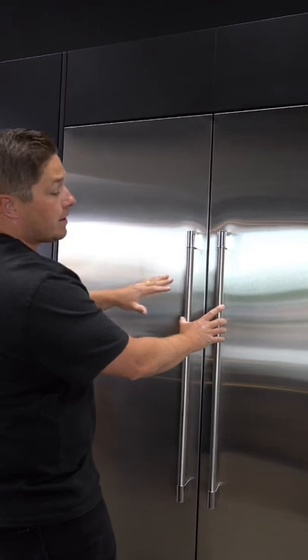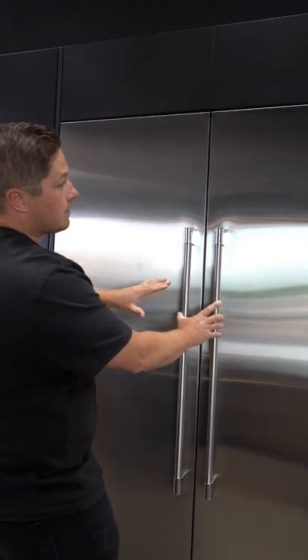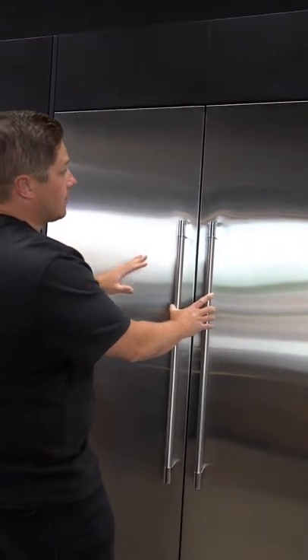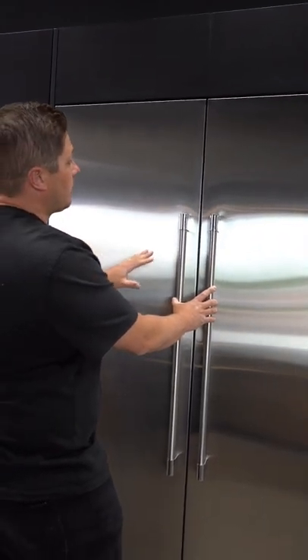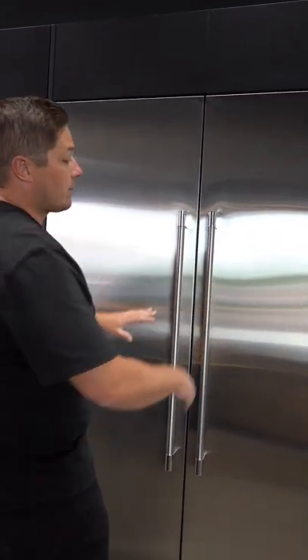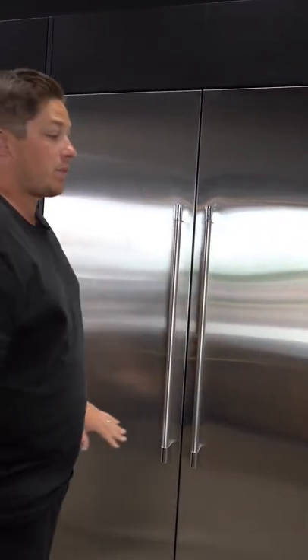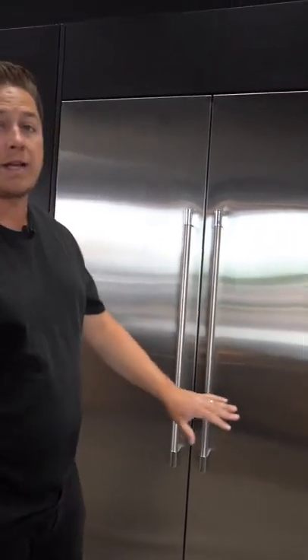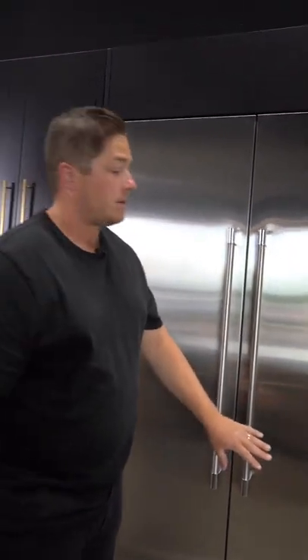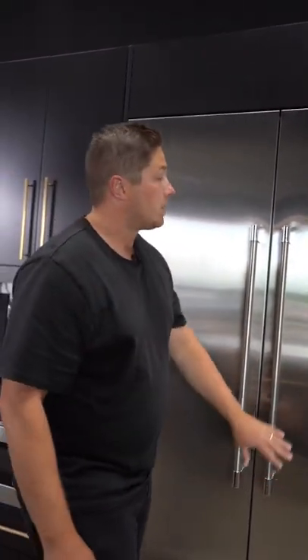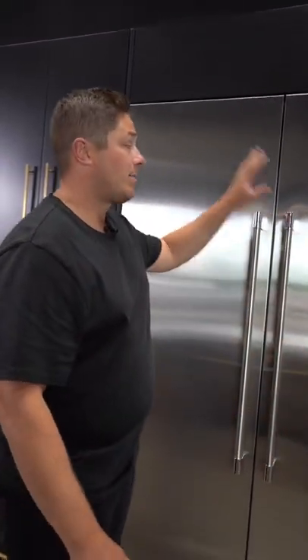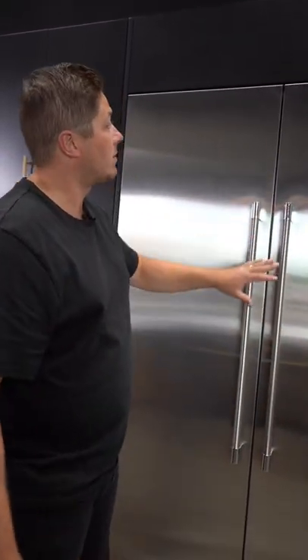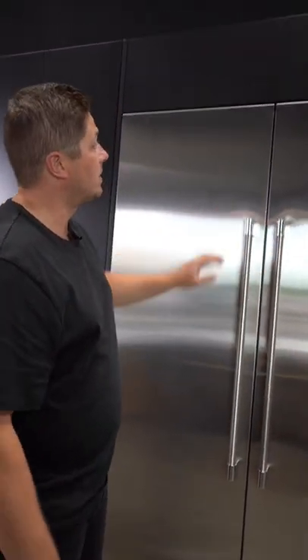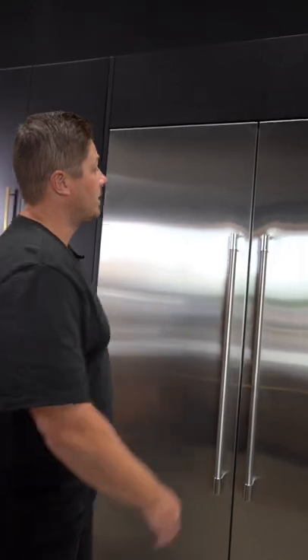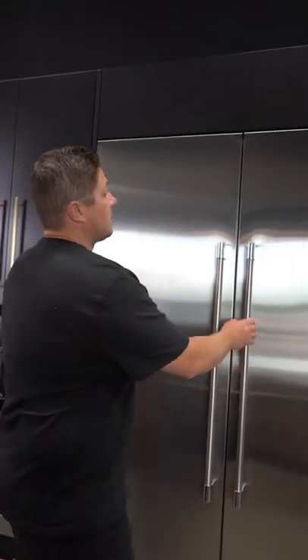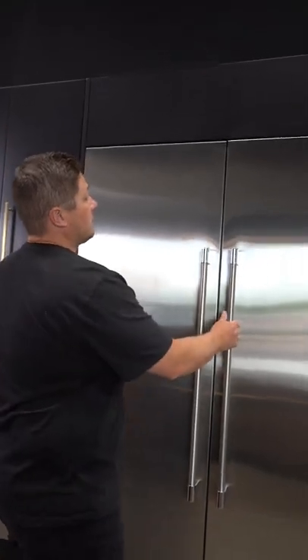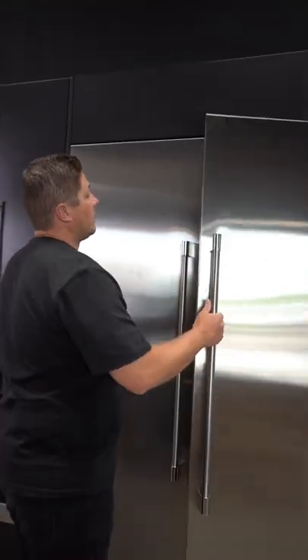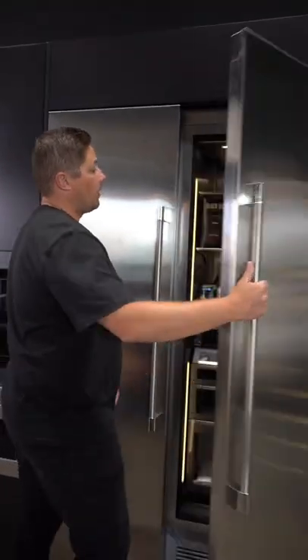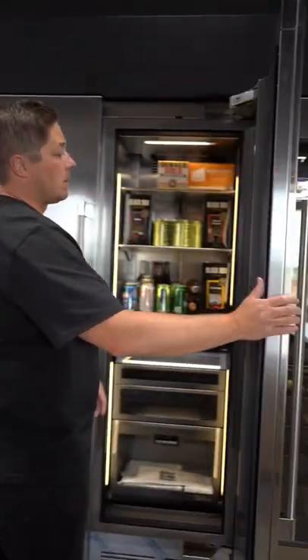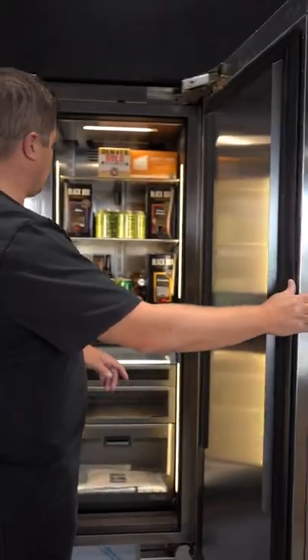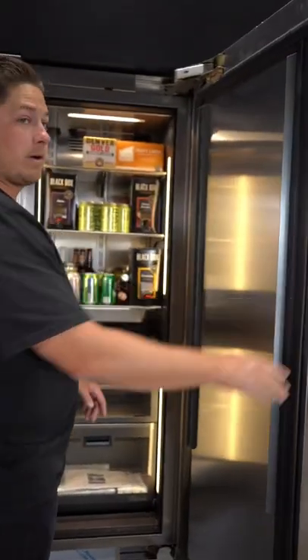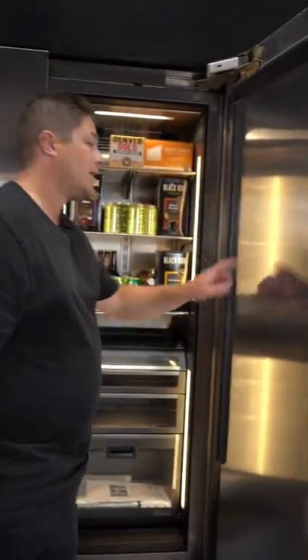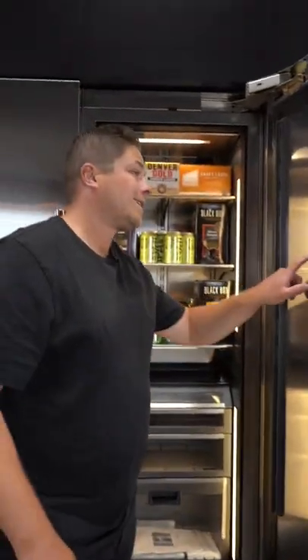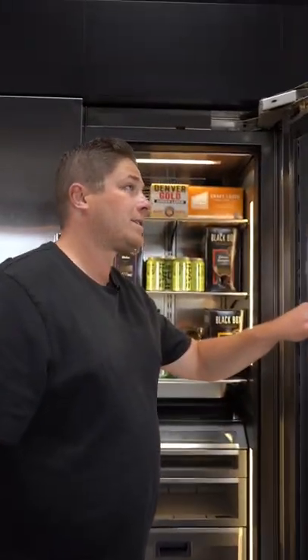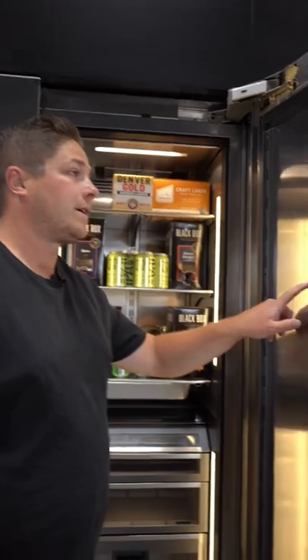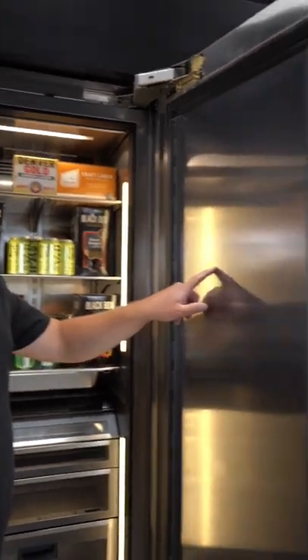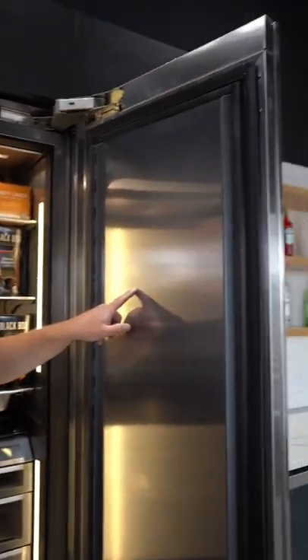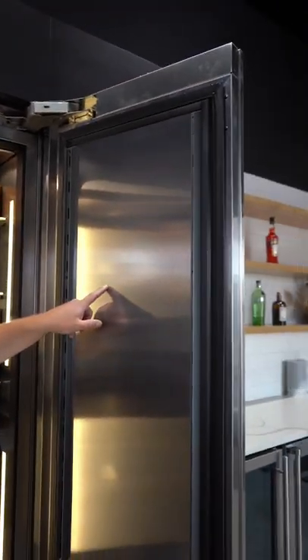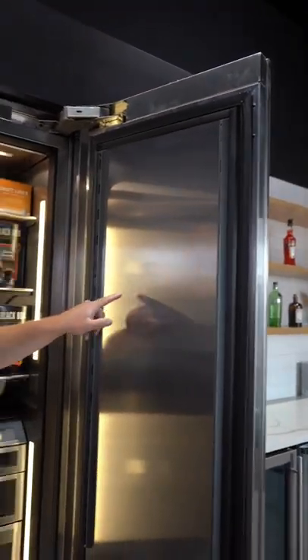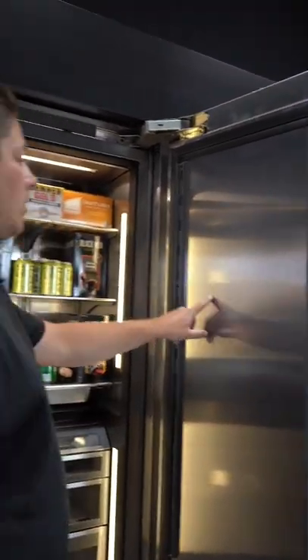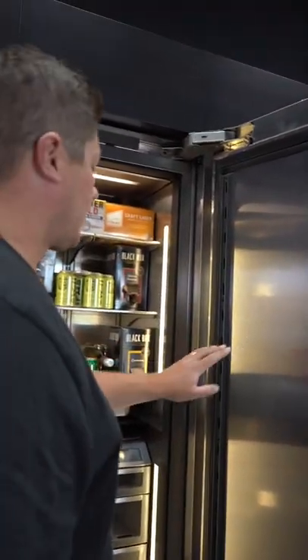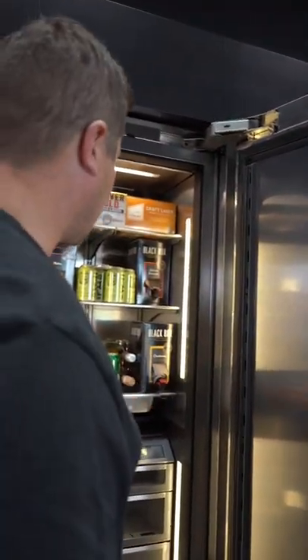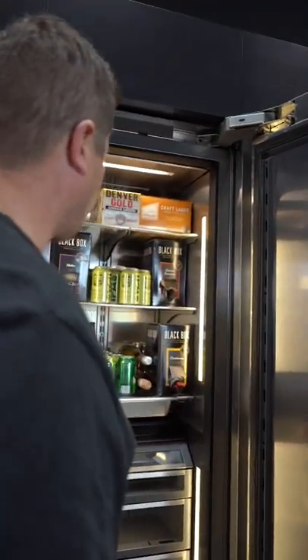Hidden hinge system, and that's gonna be important if you want to do panel ready. So if you wanted to do a cabinet overlay over these, that's really slick. Oh, and there's some beer in there — stainless steel interior.